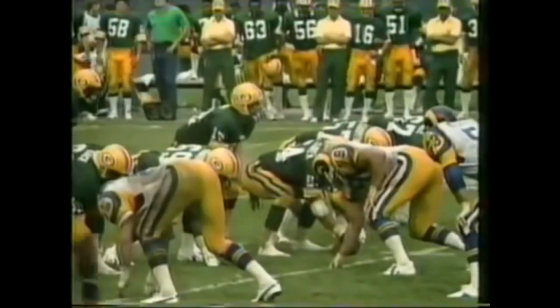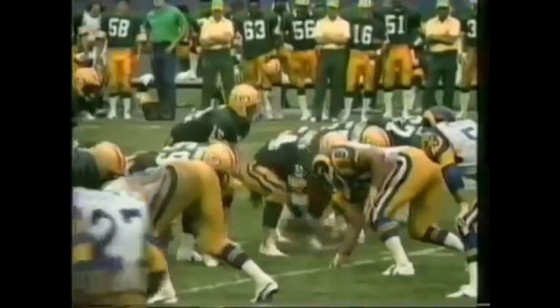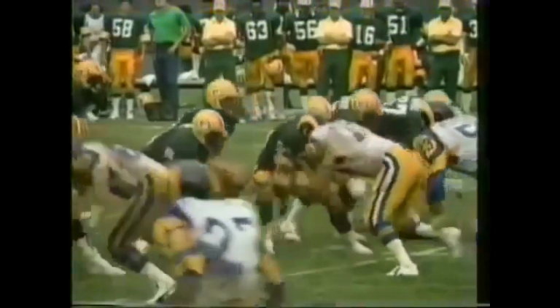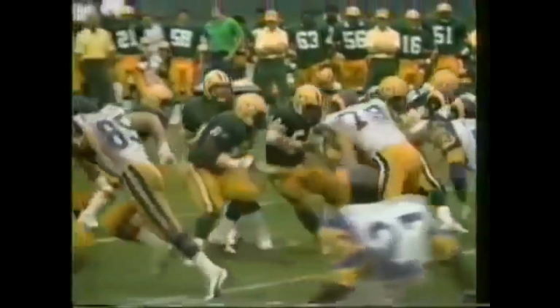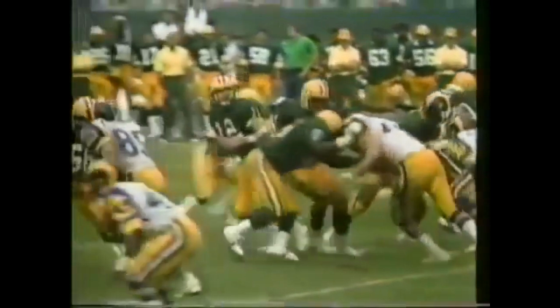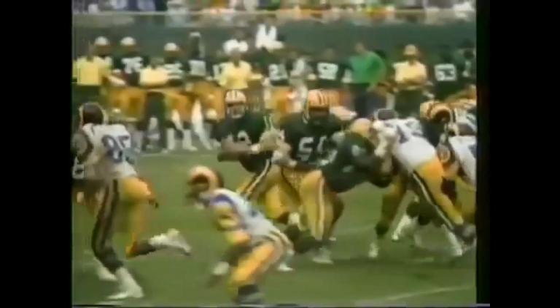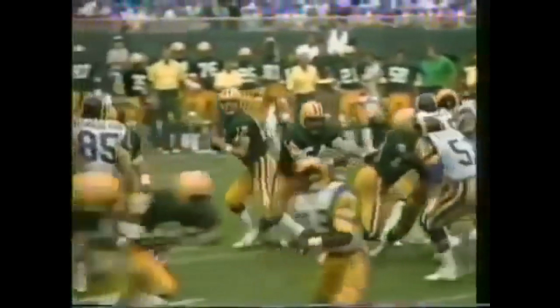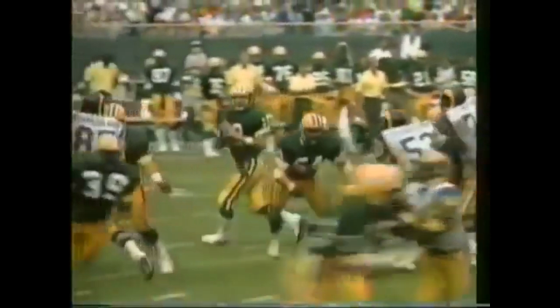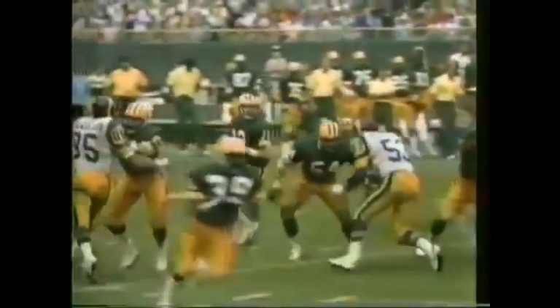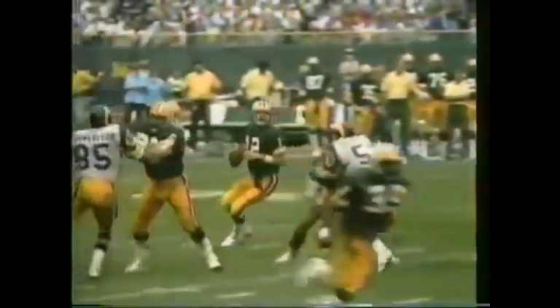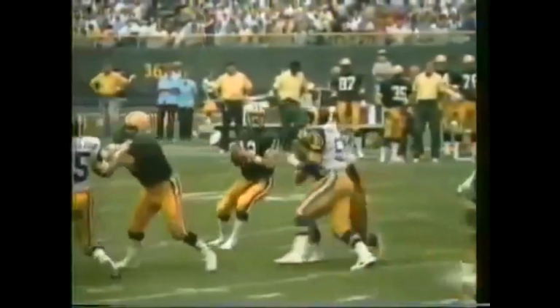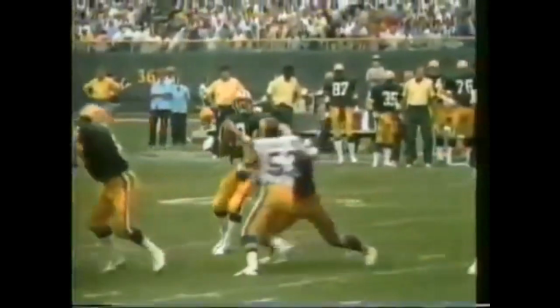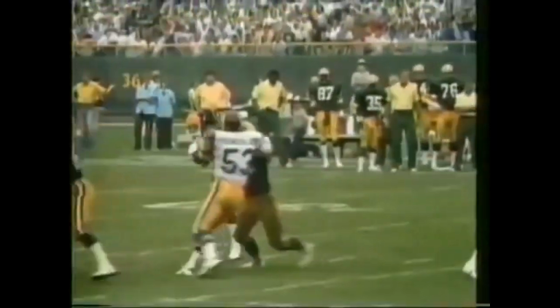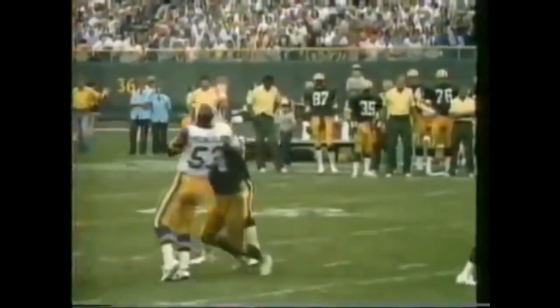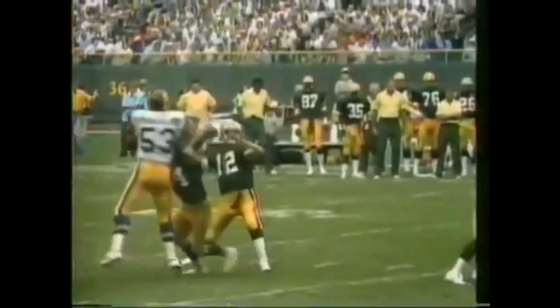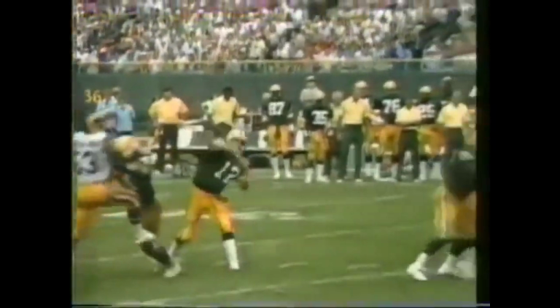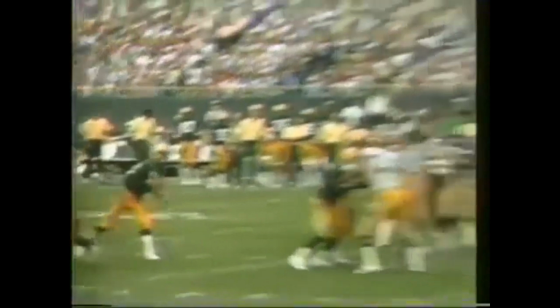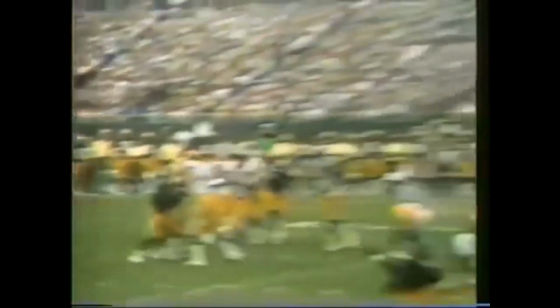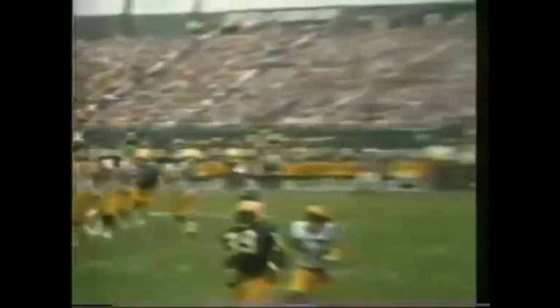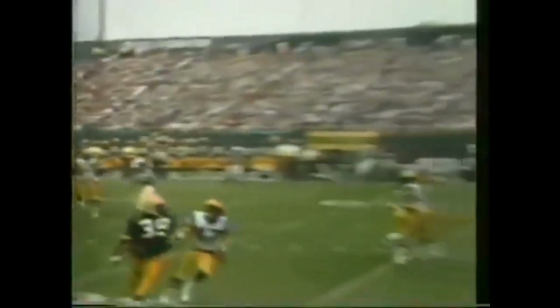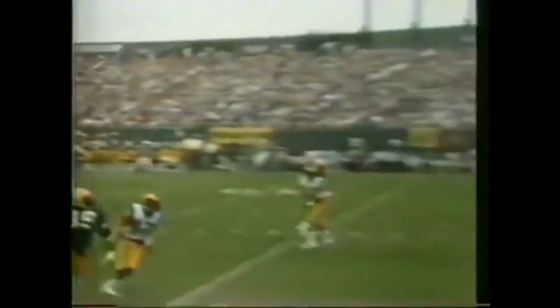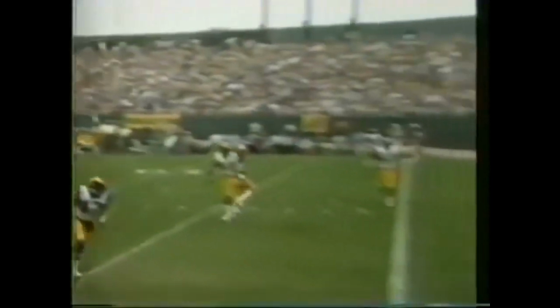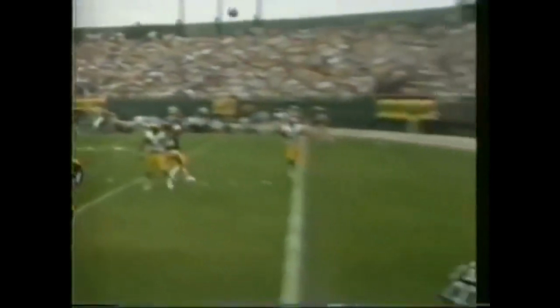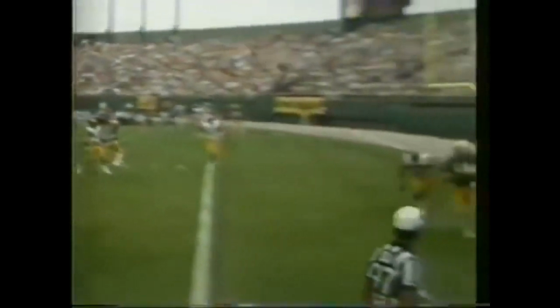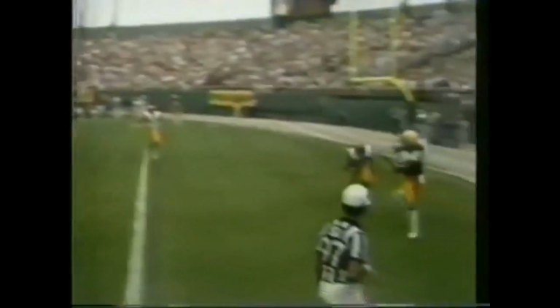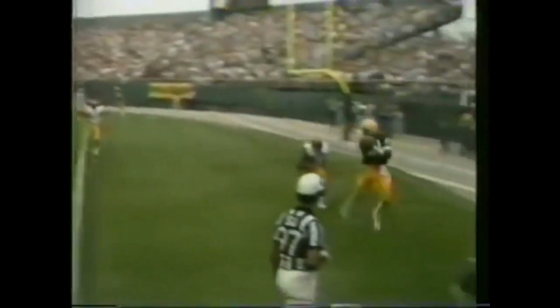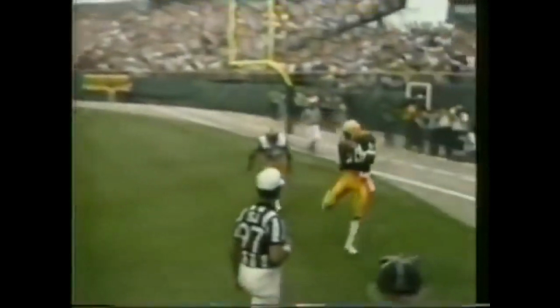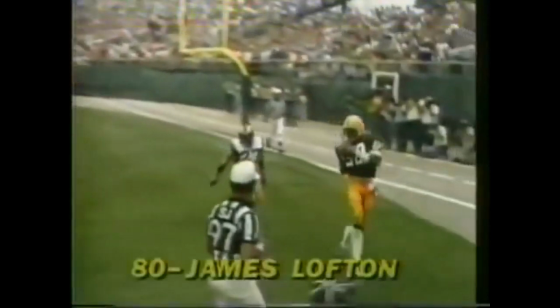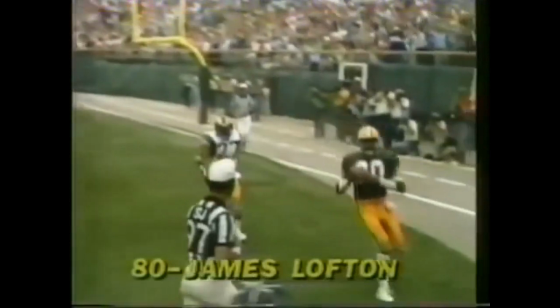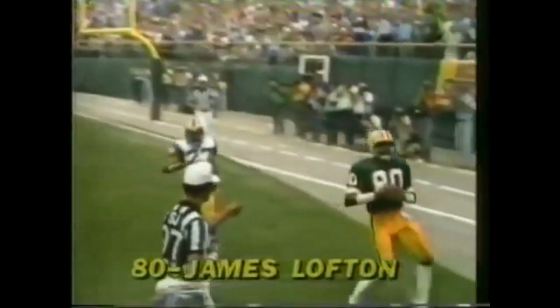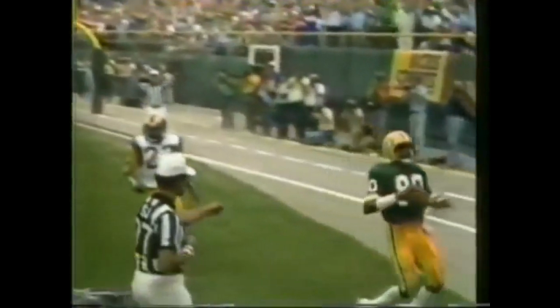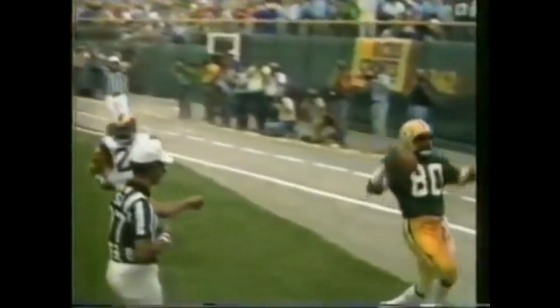Here we see Lofton again. Dickey — you have to give Dickey a lot of credit. Watch the blitzing linebacker — they pick him up well. Dickey steps up, throws the ball to the outside to Lofton. He beats Pat Thomas. Touchdown, Green Bay.